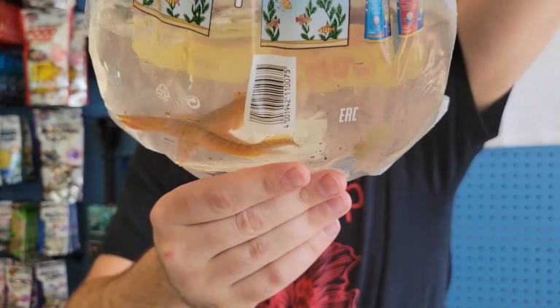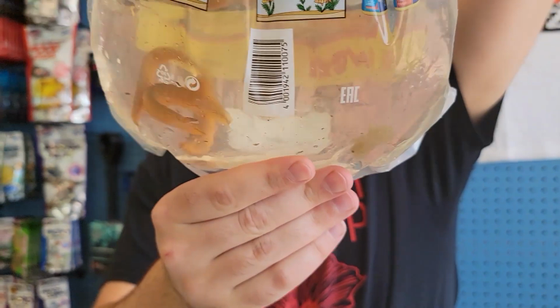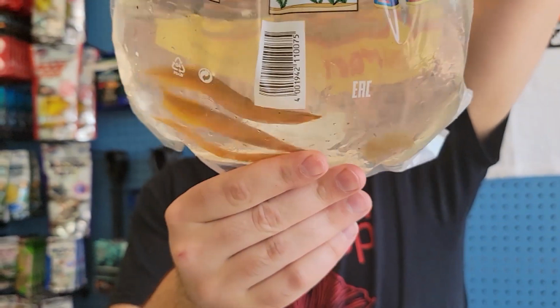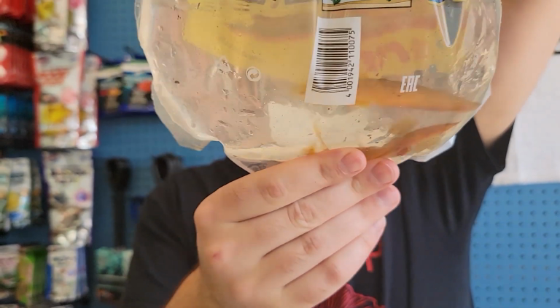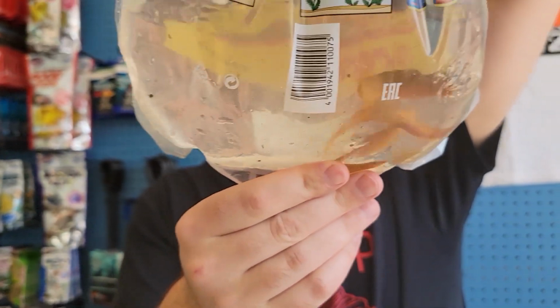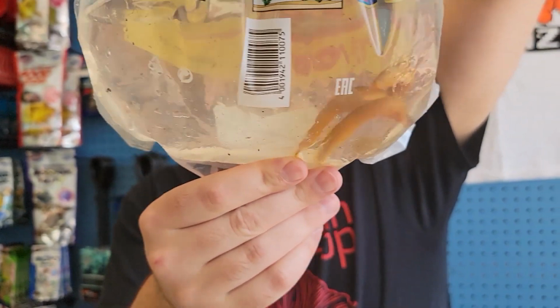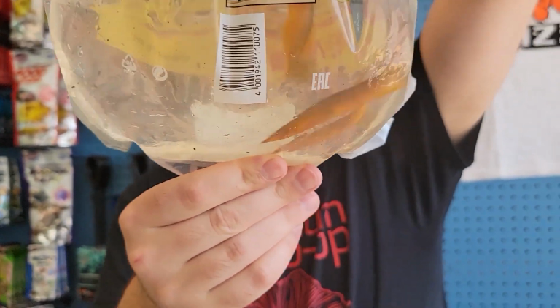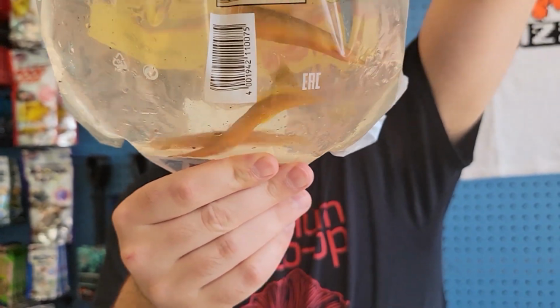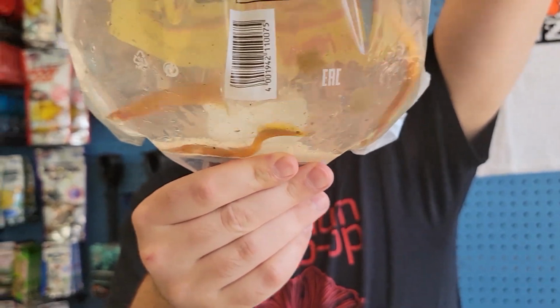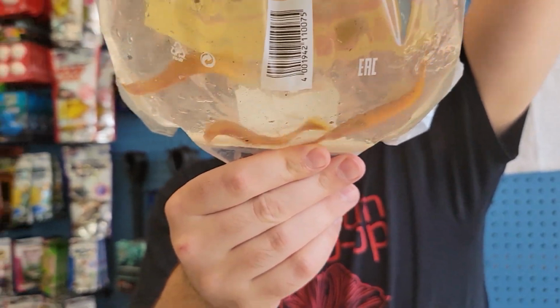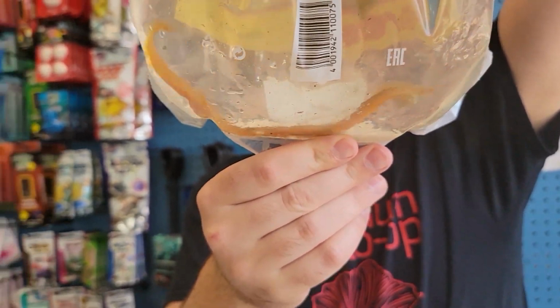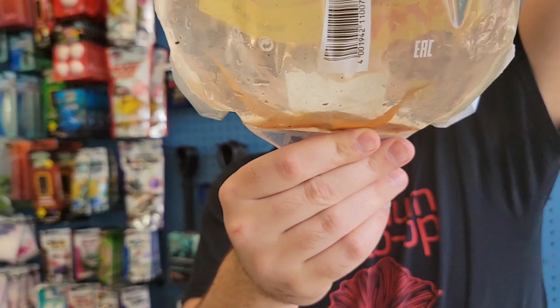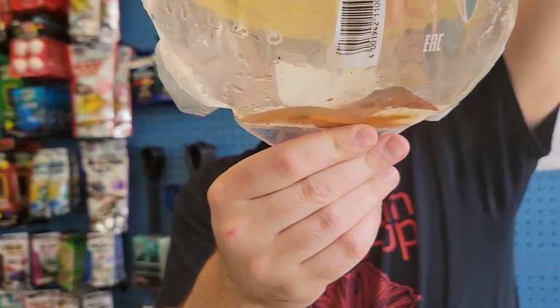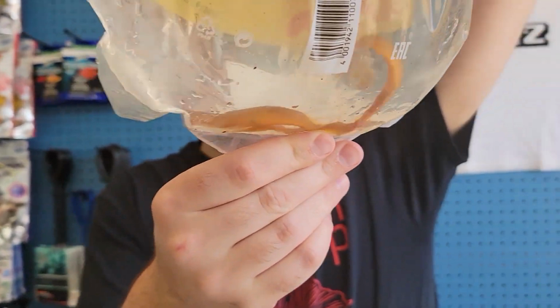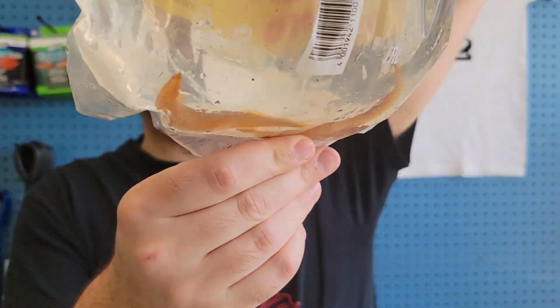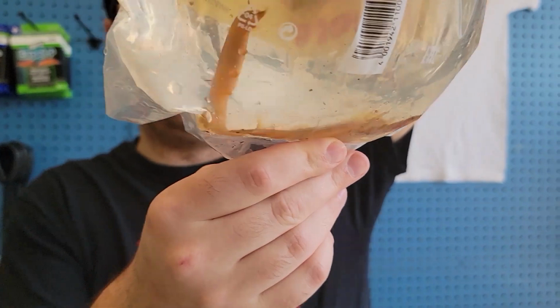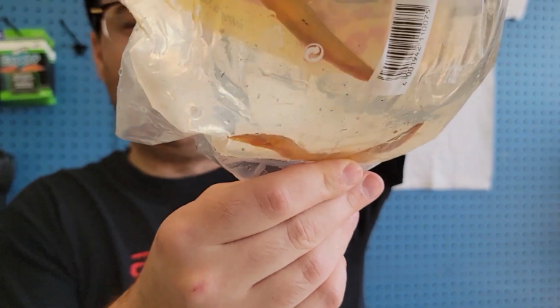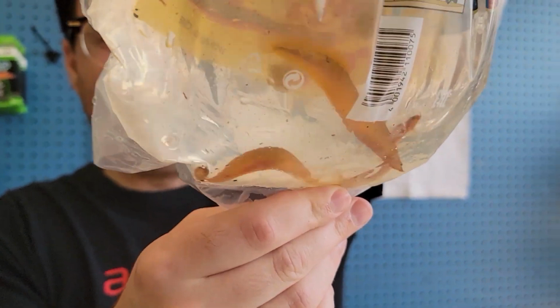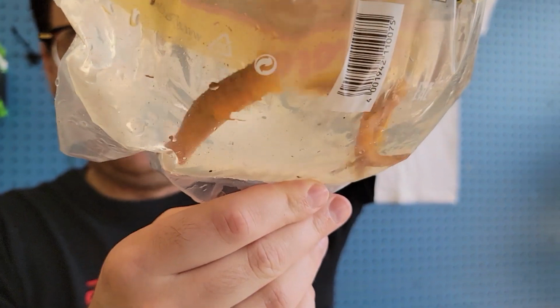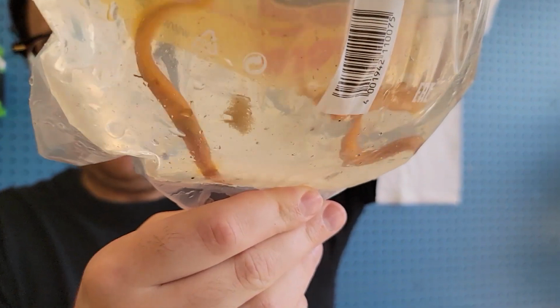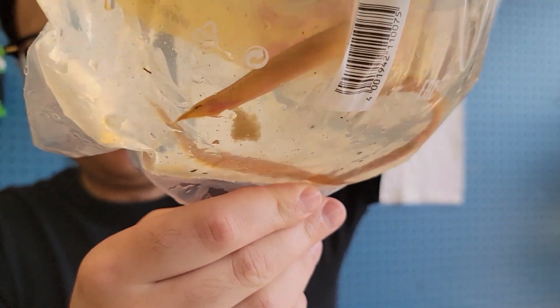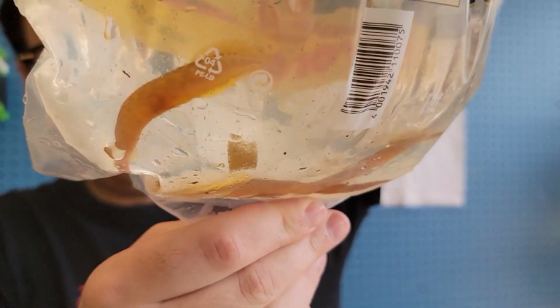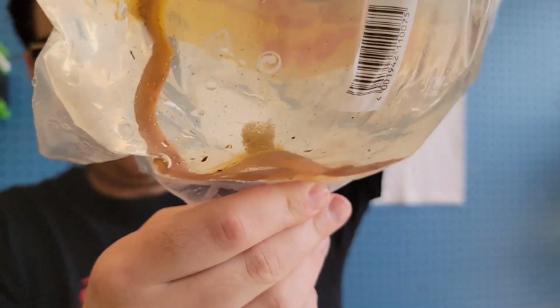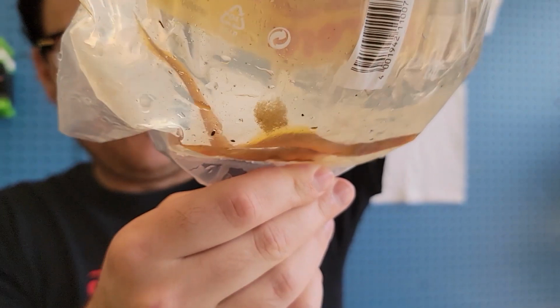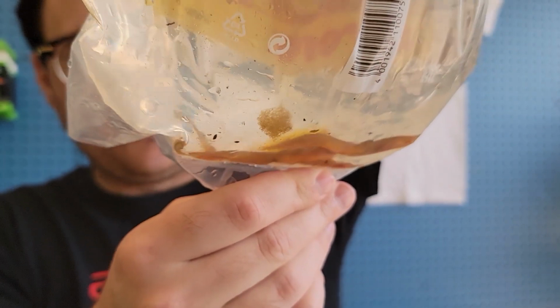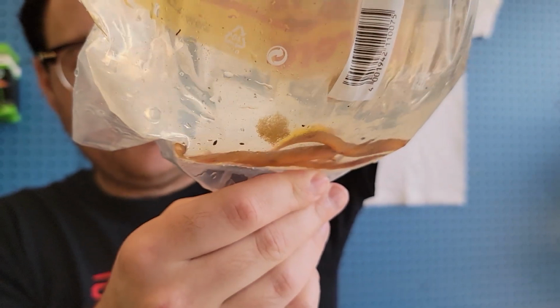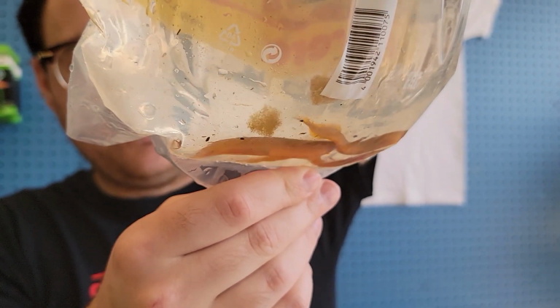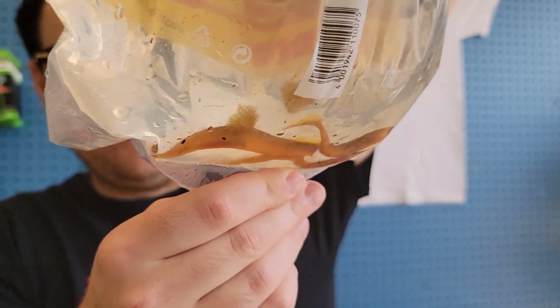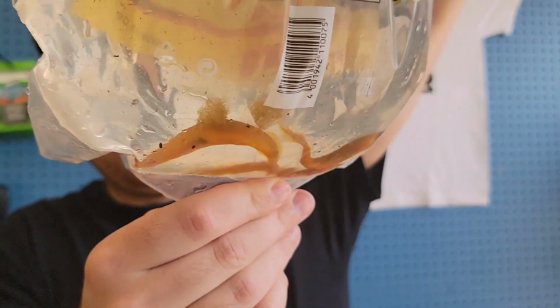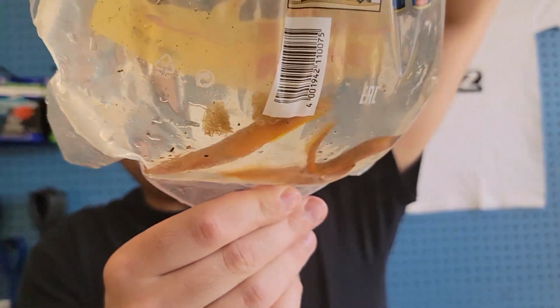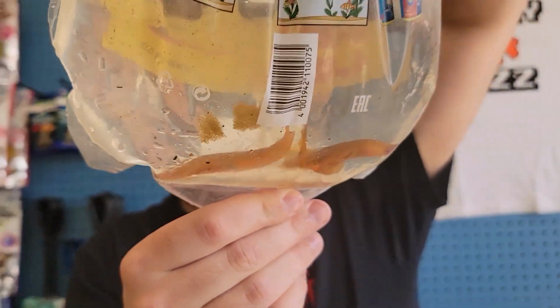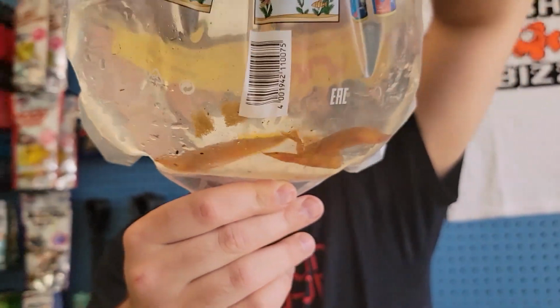These are the buff backs — you got real thick backs. I'm guessing that's why they call them that. Kind of cool looking. This type is a spine eel.